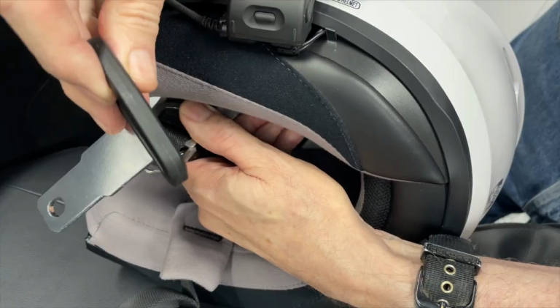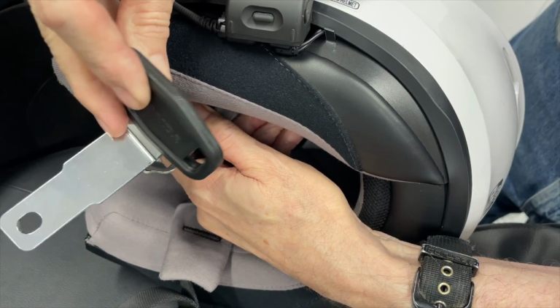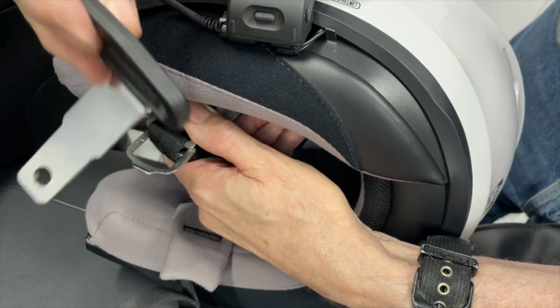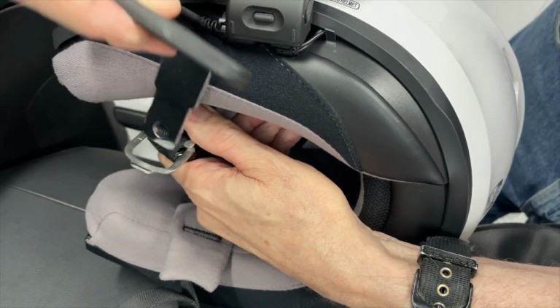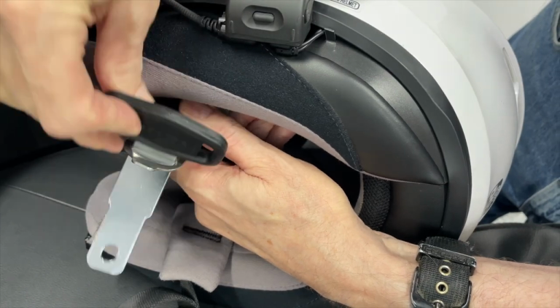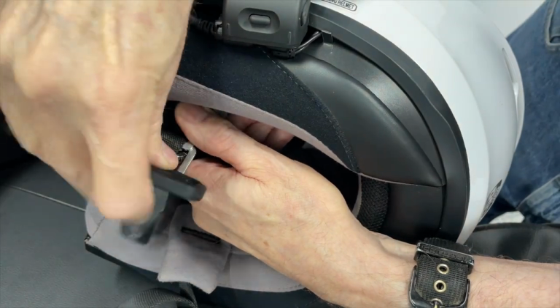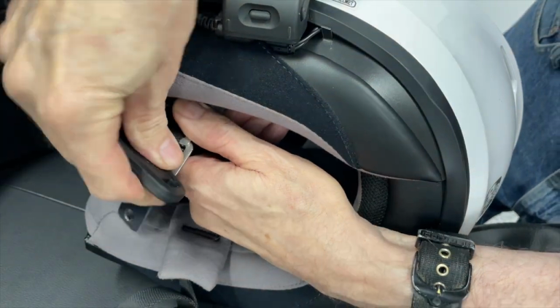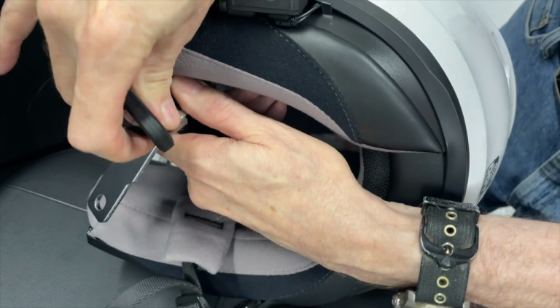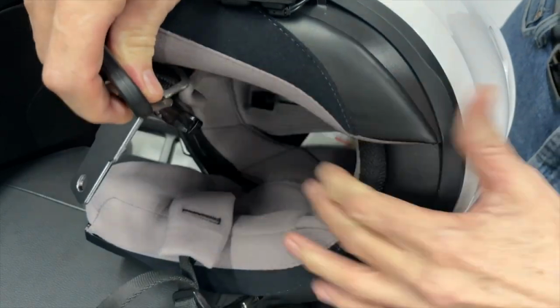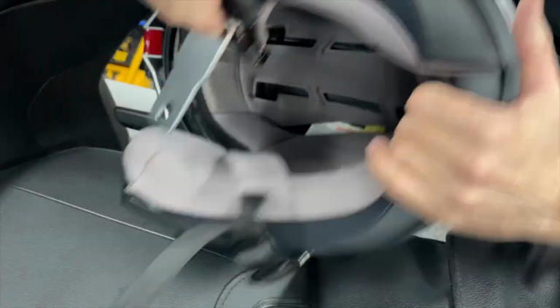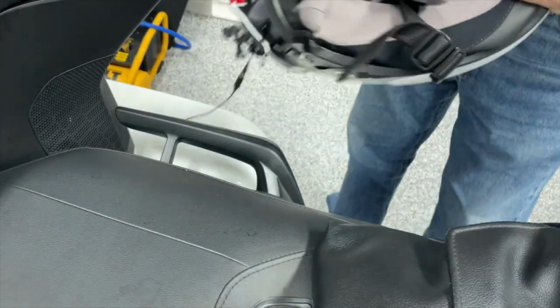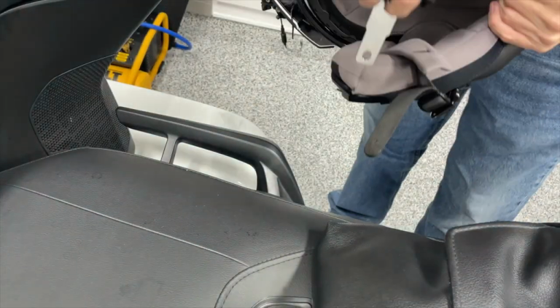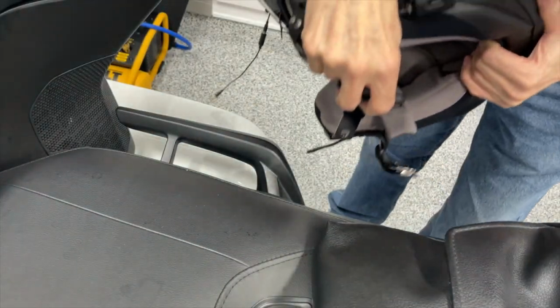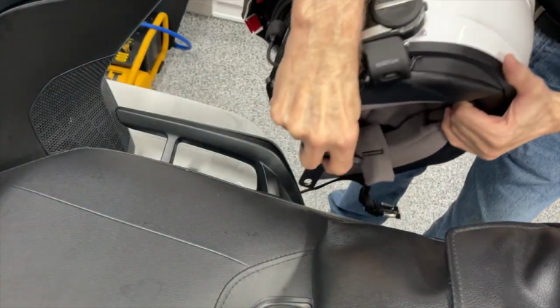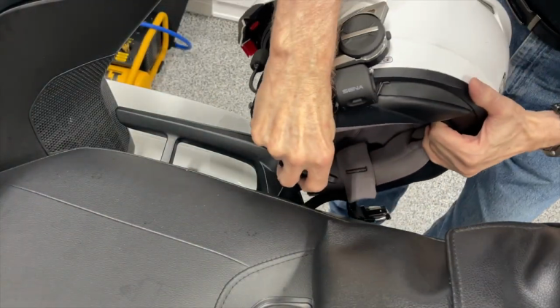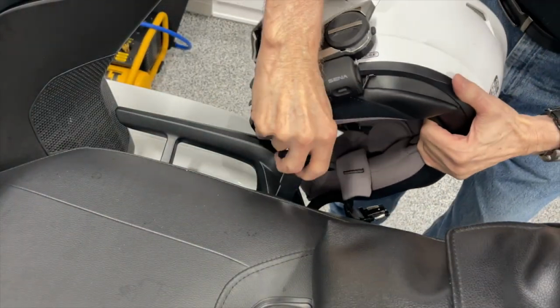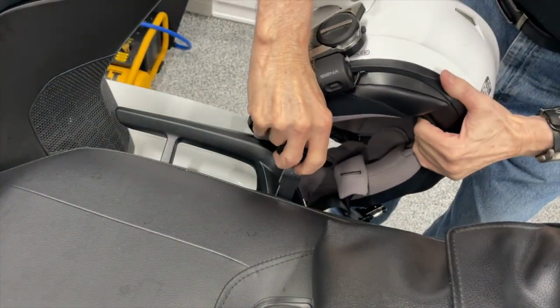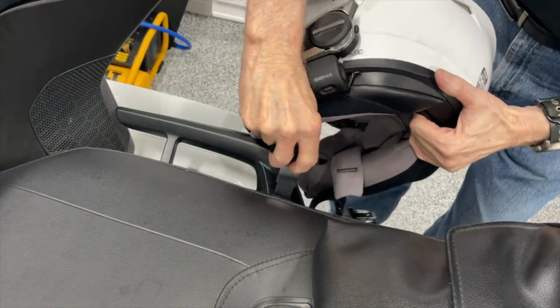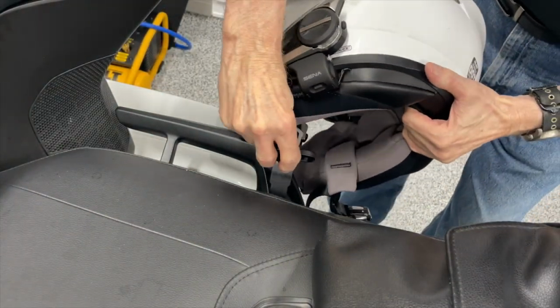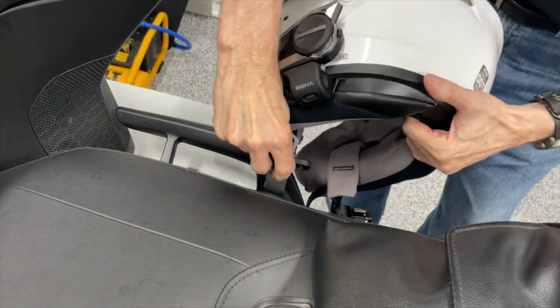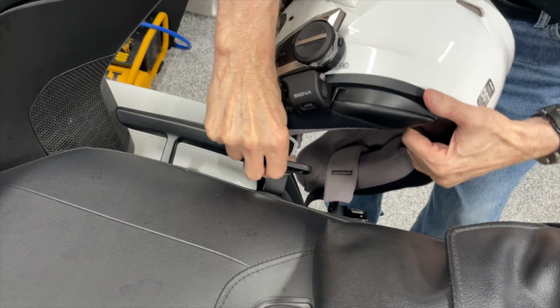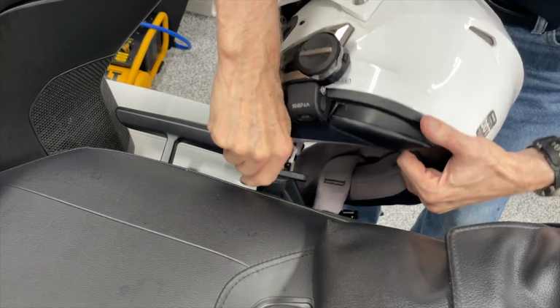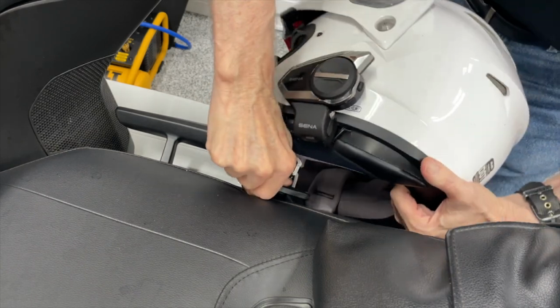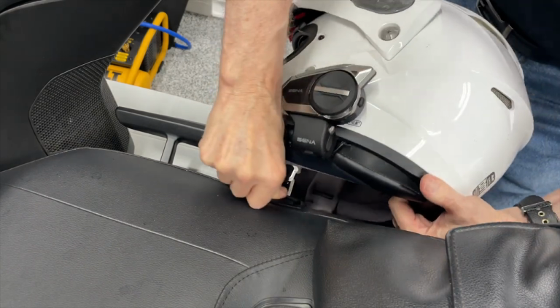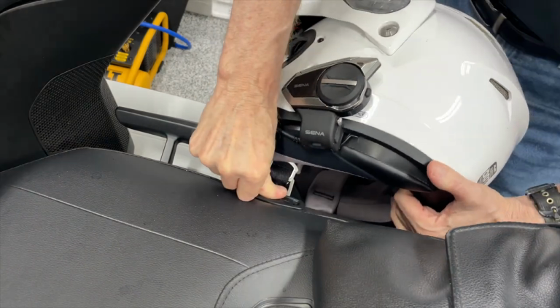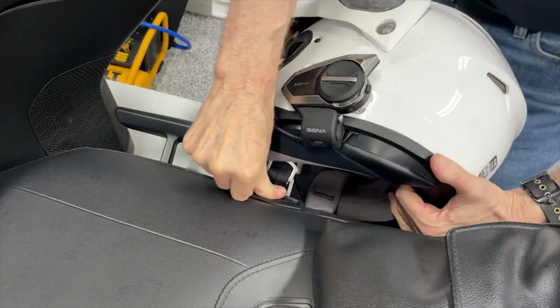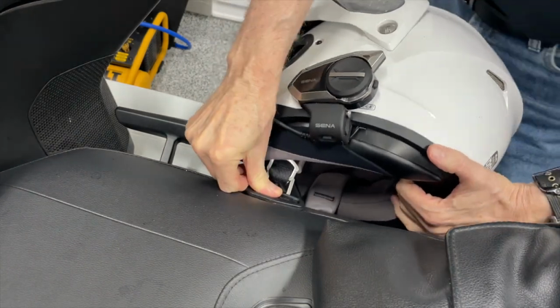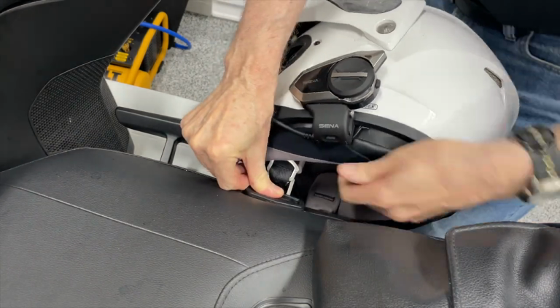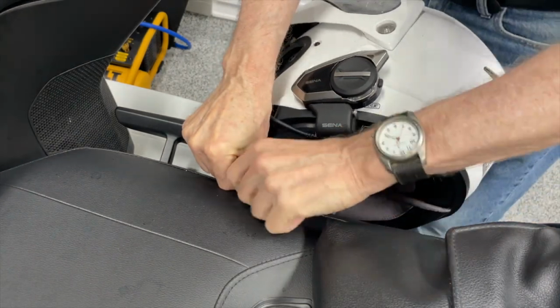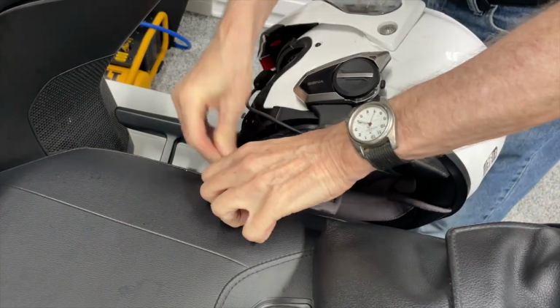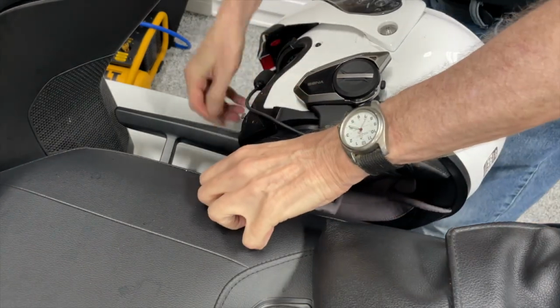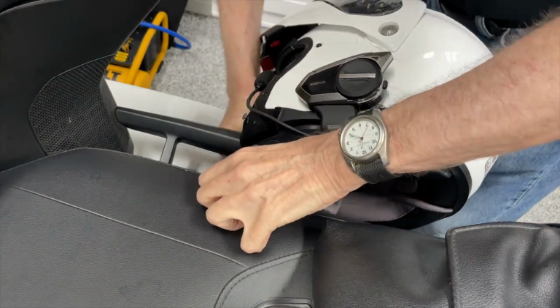Next, you have to slip that hanger through the D-ring, and then insert that hanger between the seat and the passenger grab rail, and then push that button in to lock it into place.